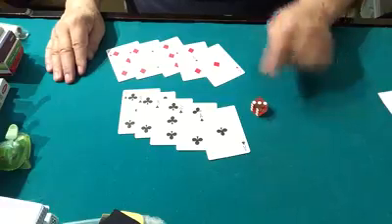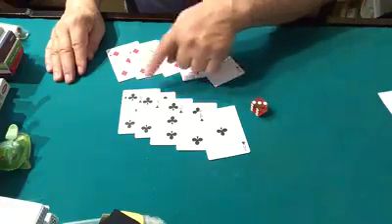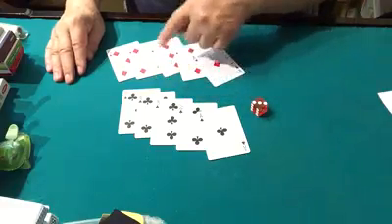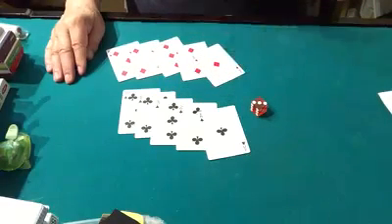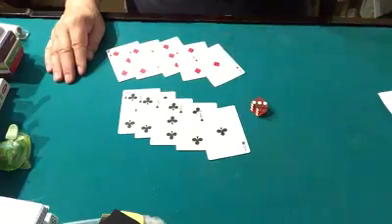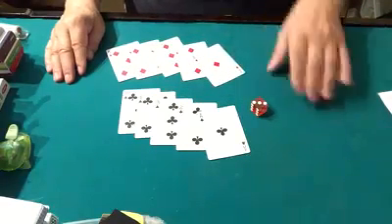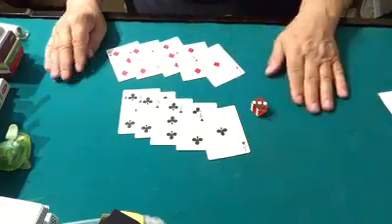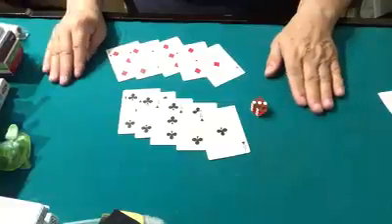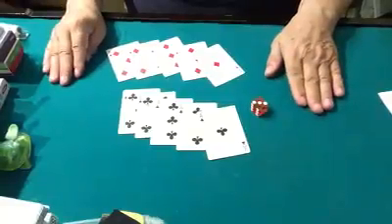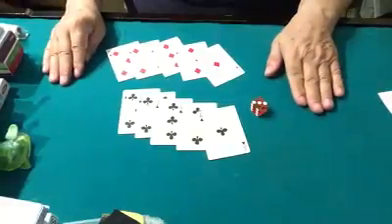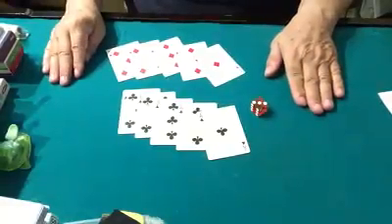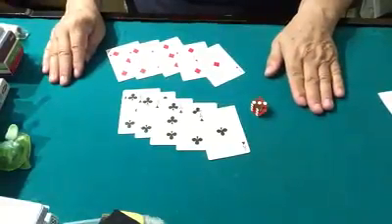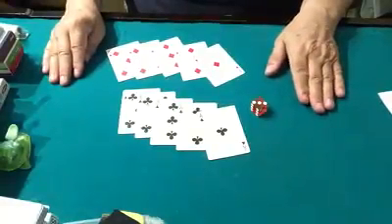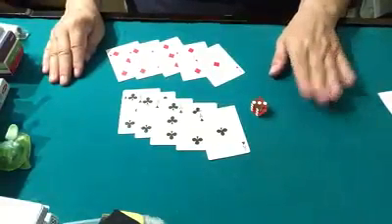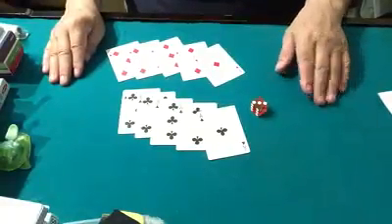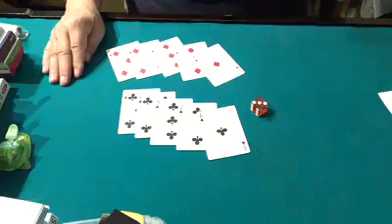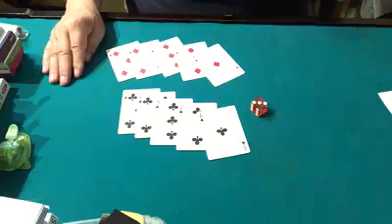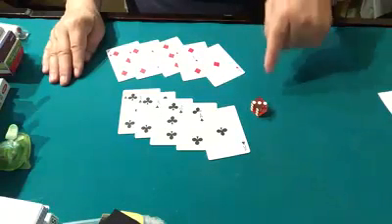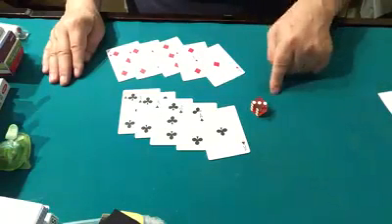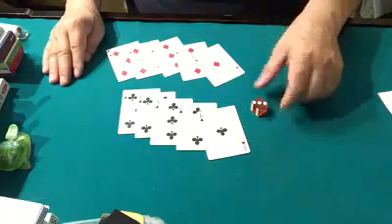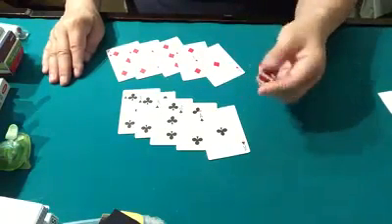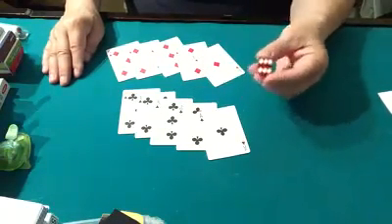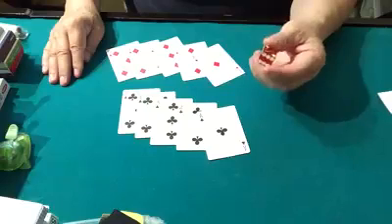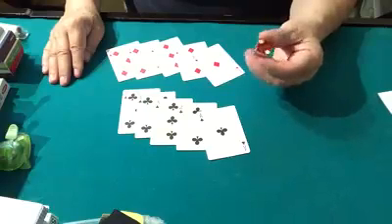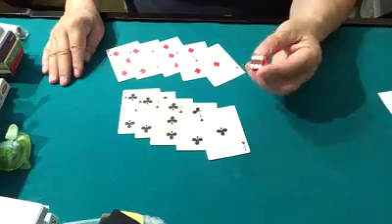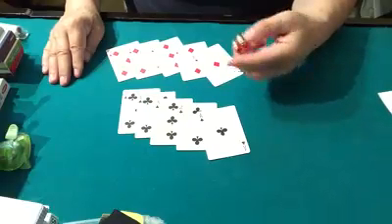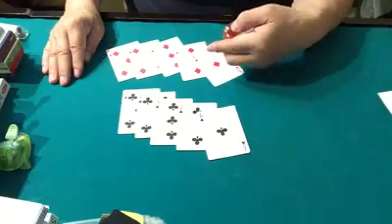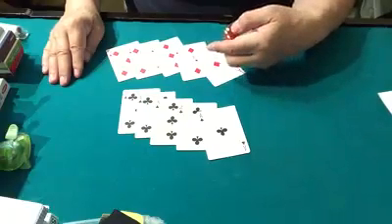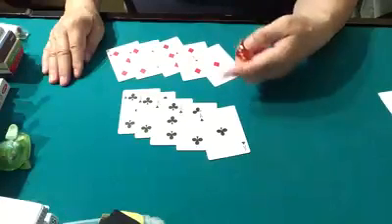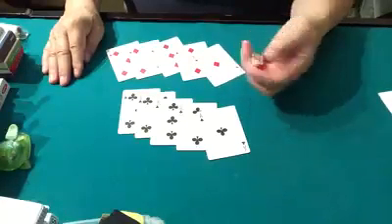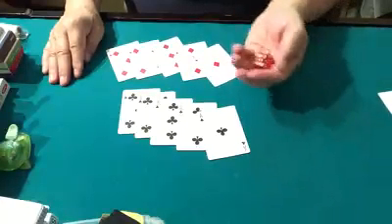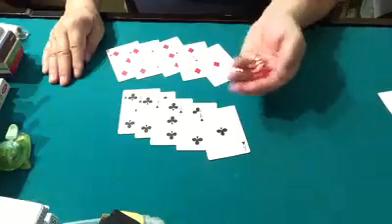I have five black and five red. By the way, these cards are not marked in any way, shape, or form, or gimmicked in any way. Nor is the die. I'm going to use the die — even number, I'll use the red; odd number, I'll use the black.